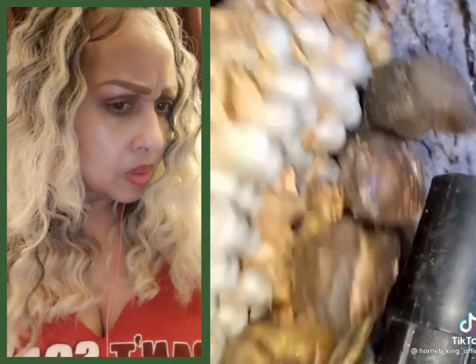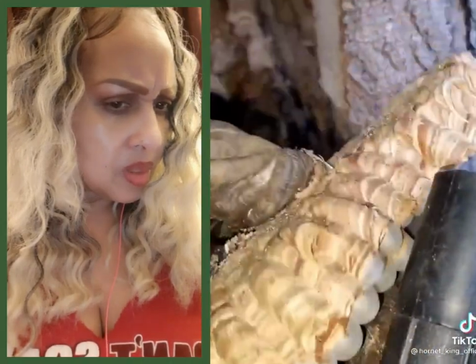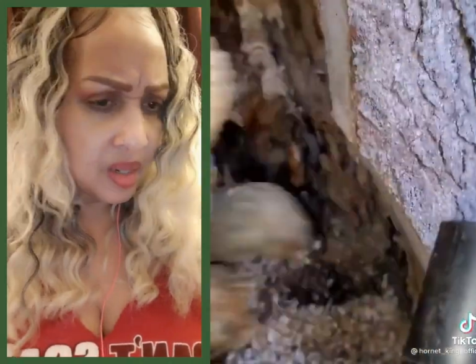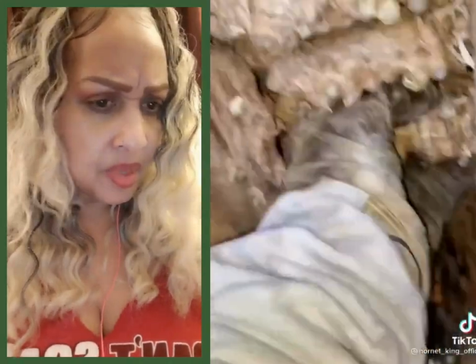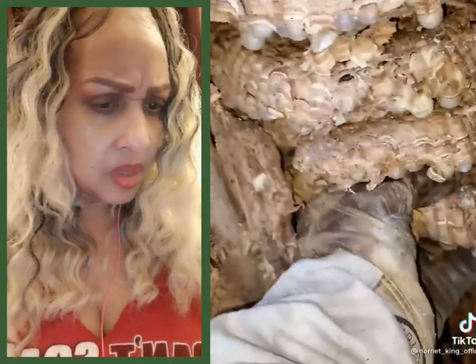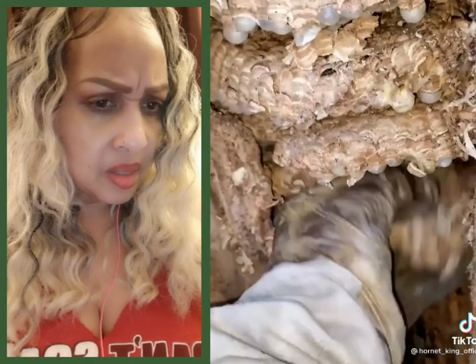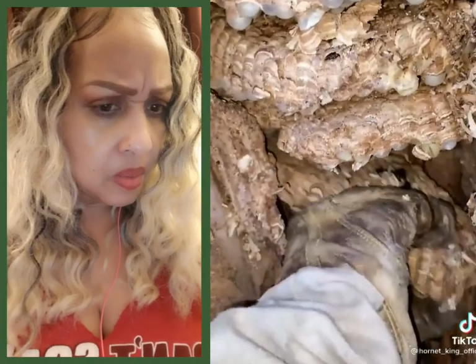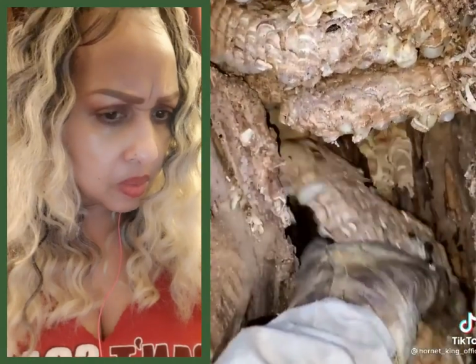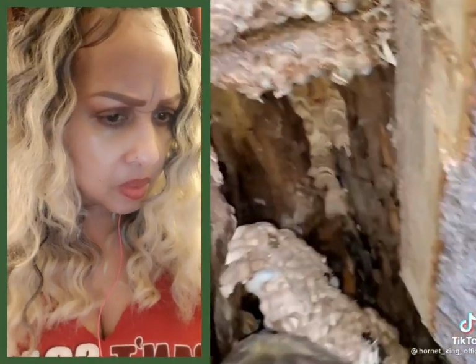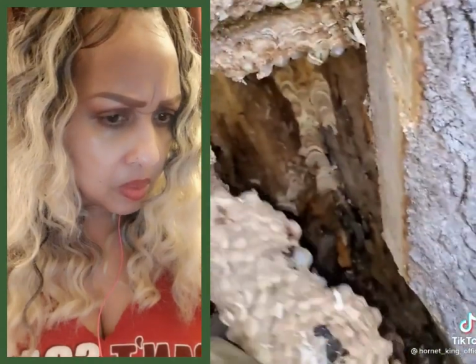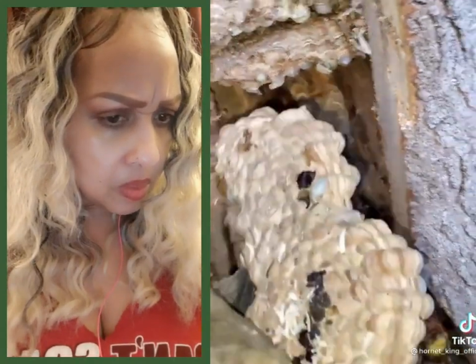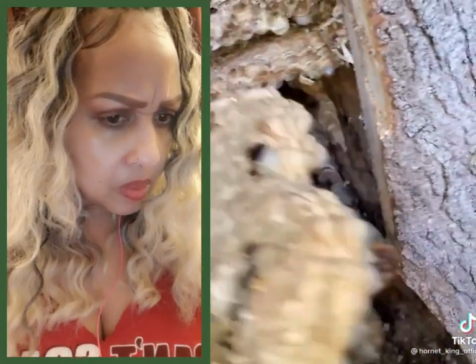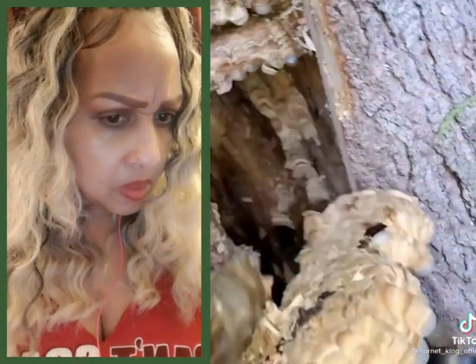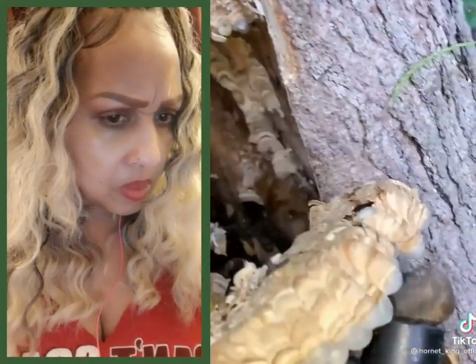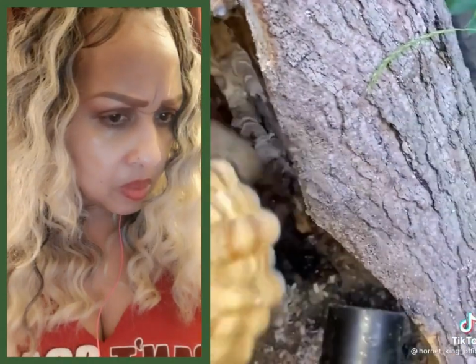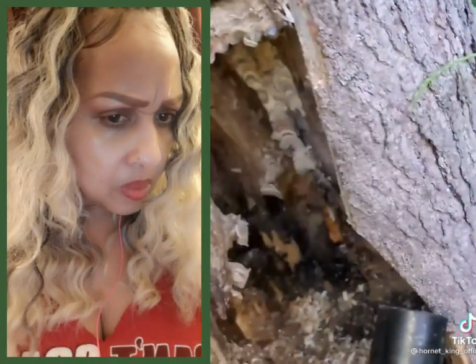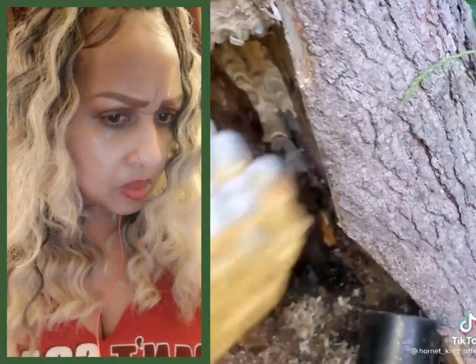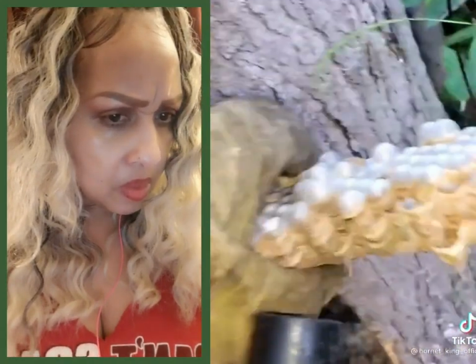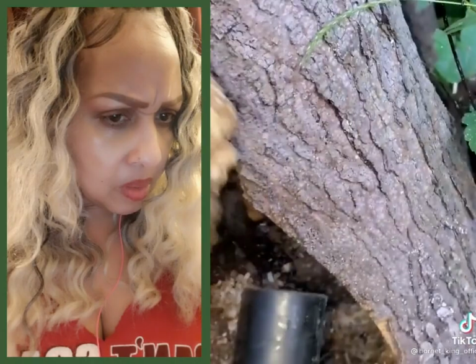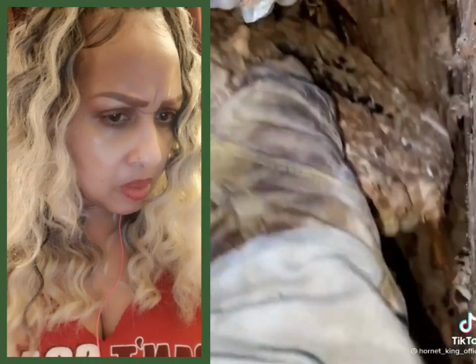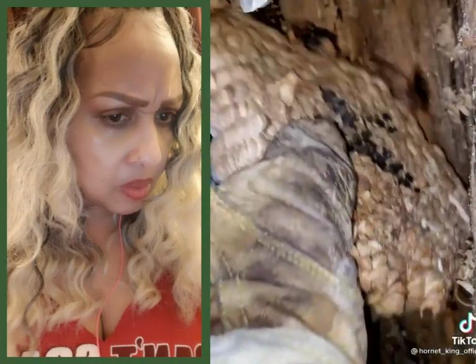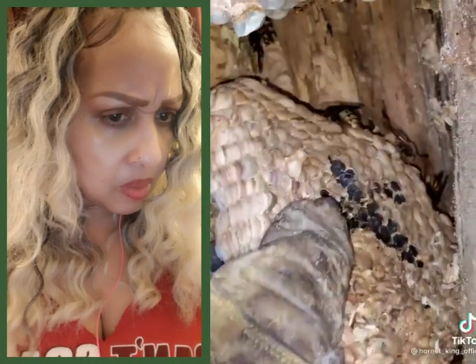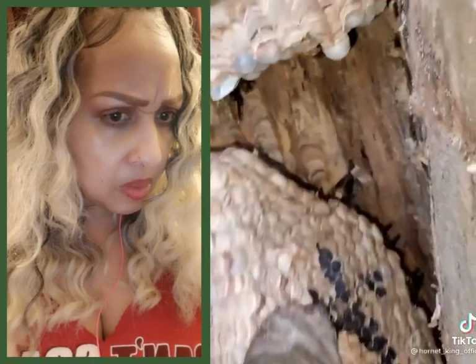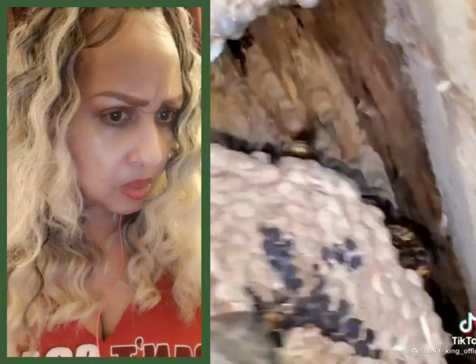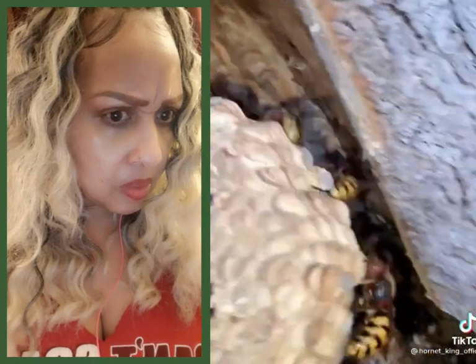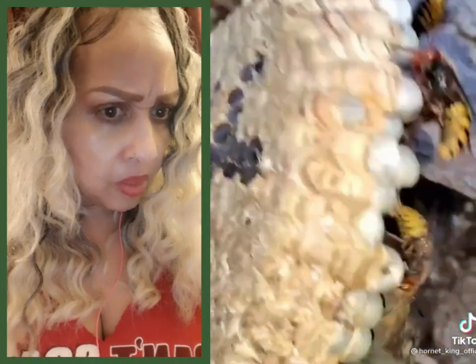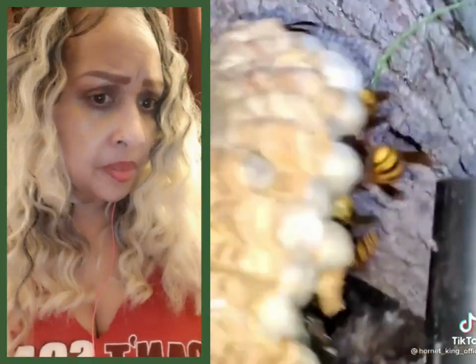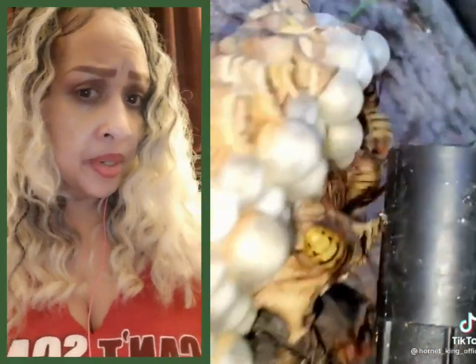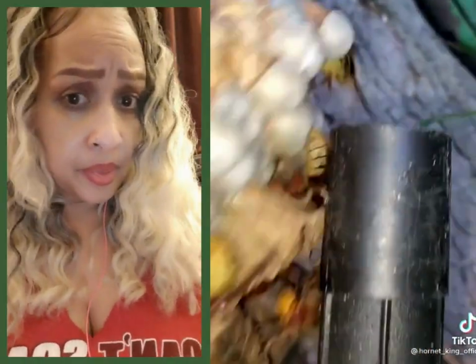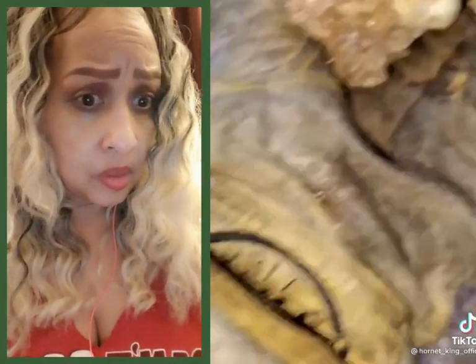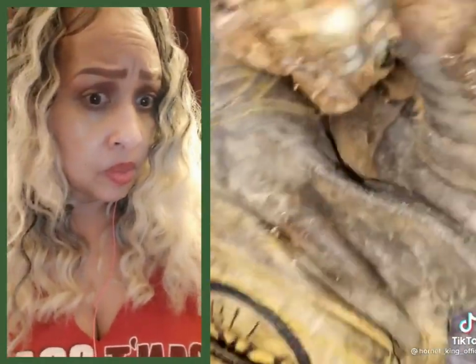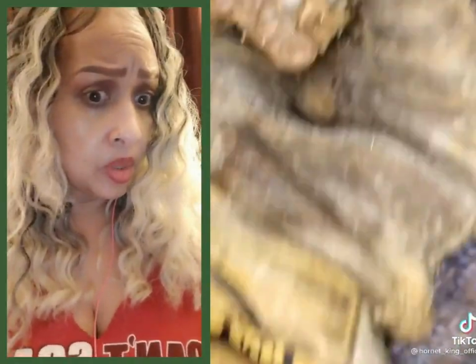So unfortunately I couldn't get the nest out all in one solid piece. So I just started taking them apart comb by comb and vacuuming off any of the adults that are on it. So again, I was using that to my advantage, doing this slower so I could catch more adults as I was doing it.